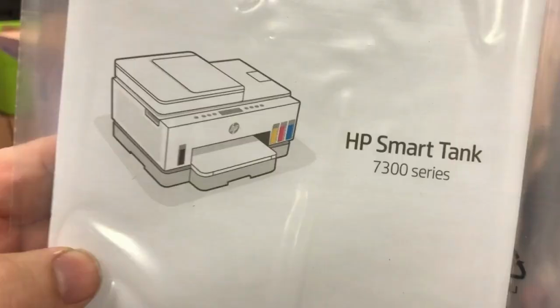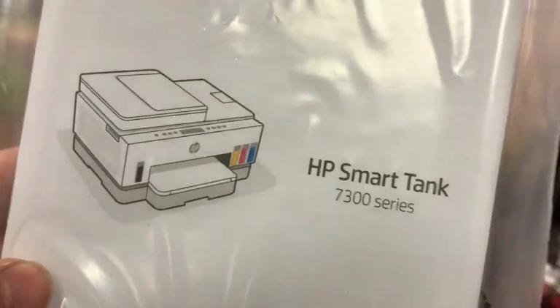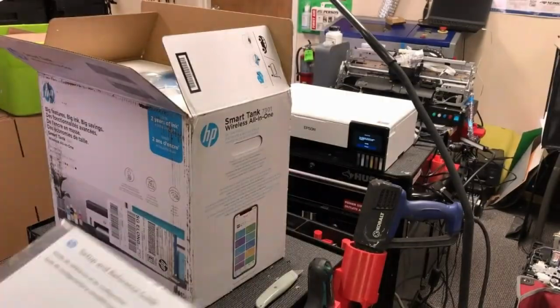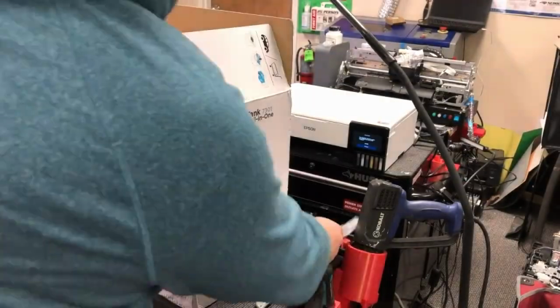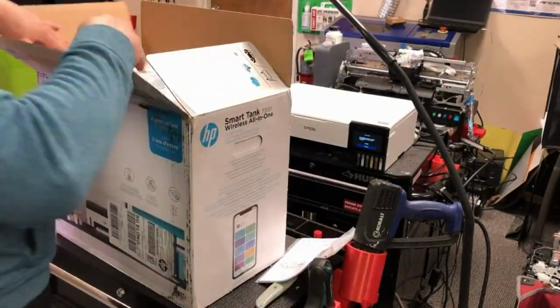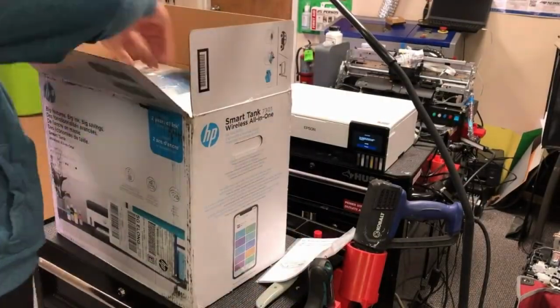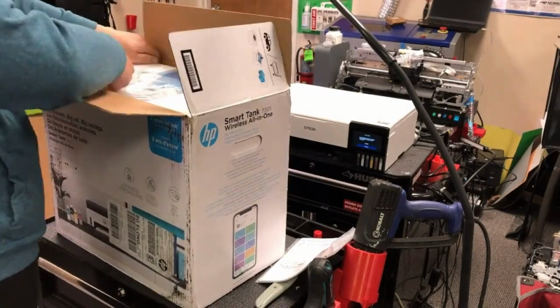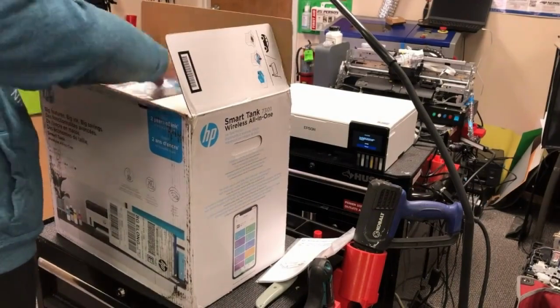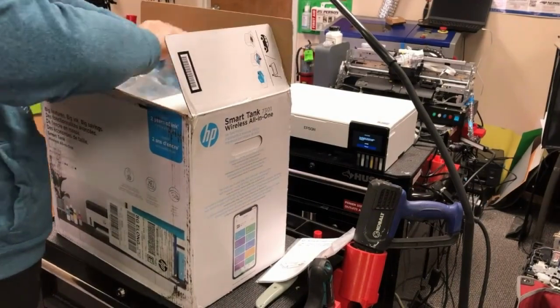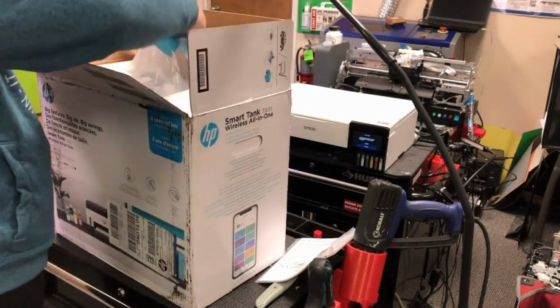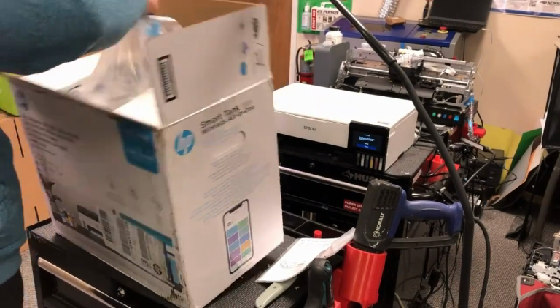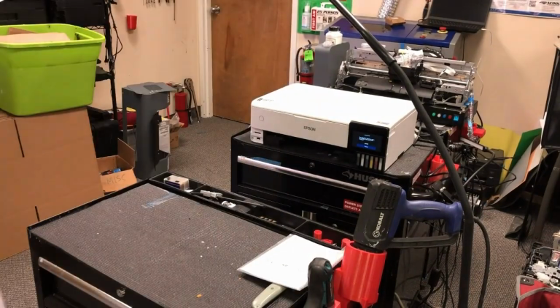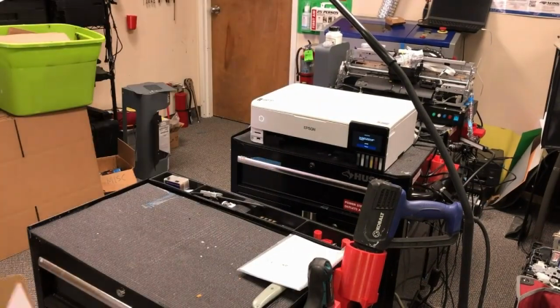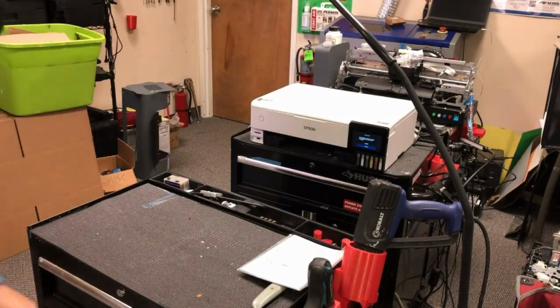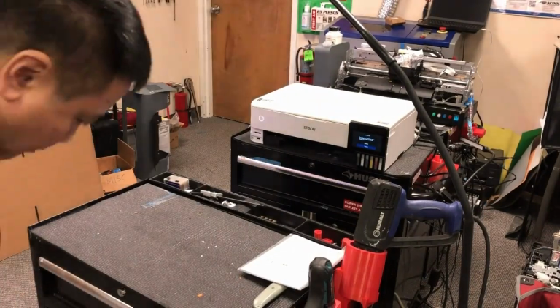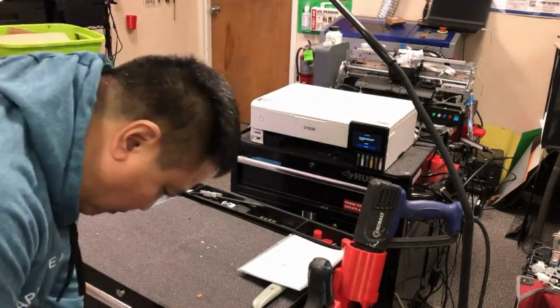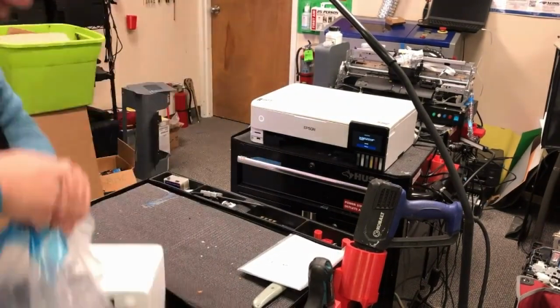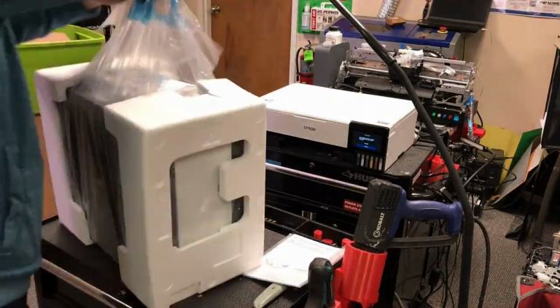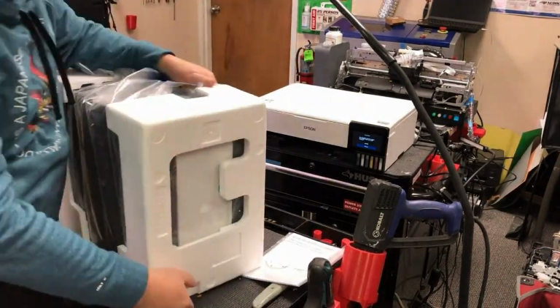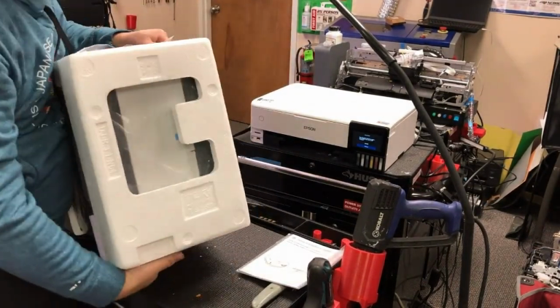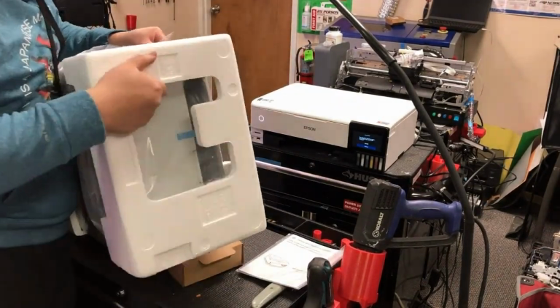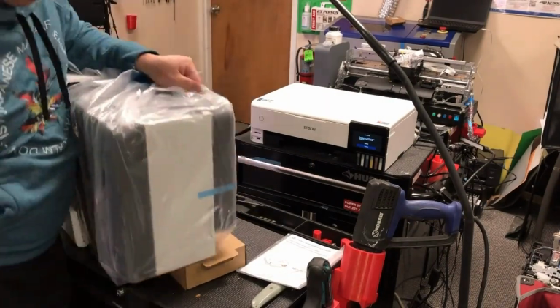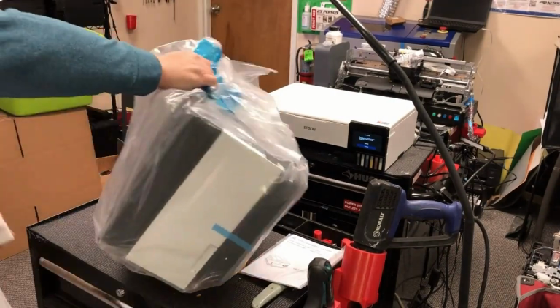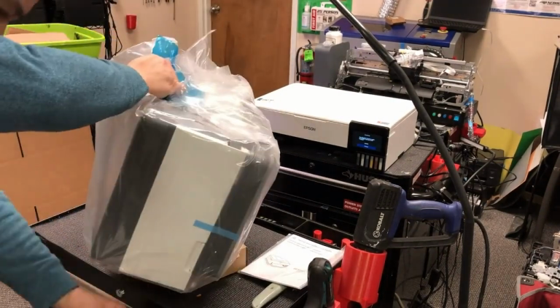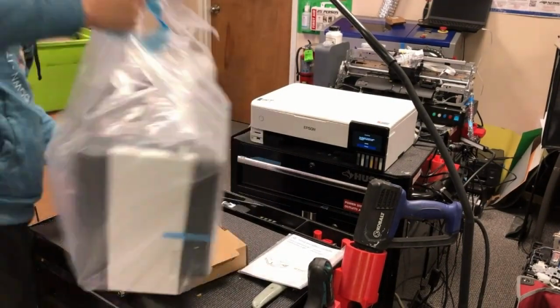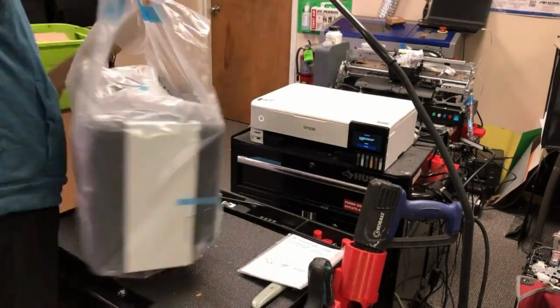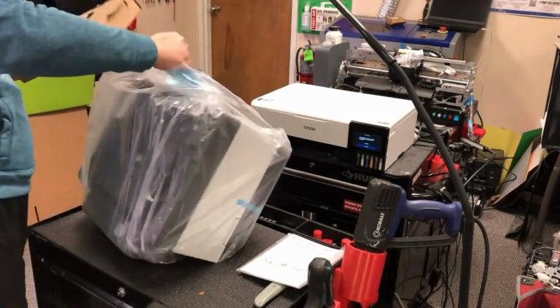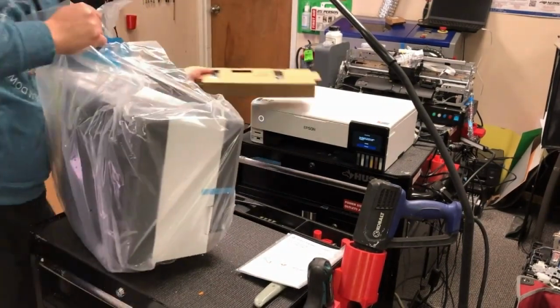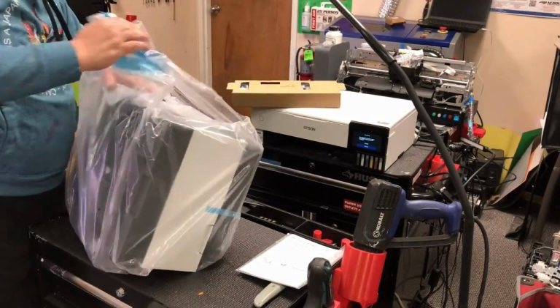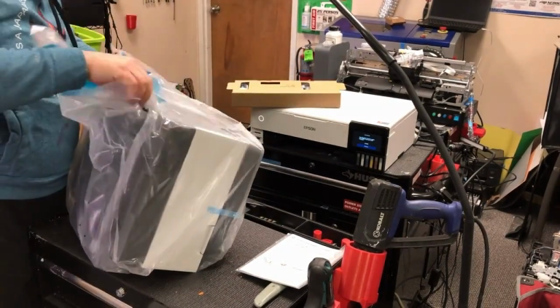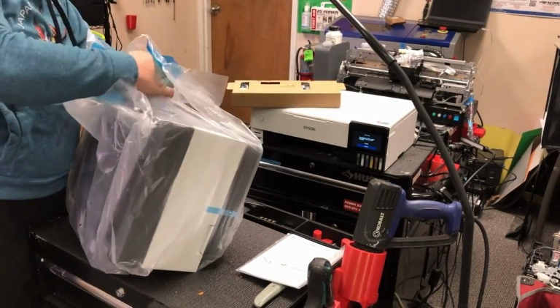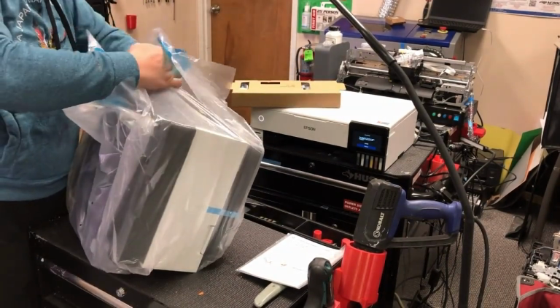Basically it's the 7300 series, like a 7301 or 7302. We're going to unpack it and set it up, fill in the ink, and also connect to the Wi-Fi.